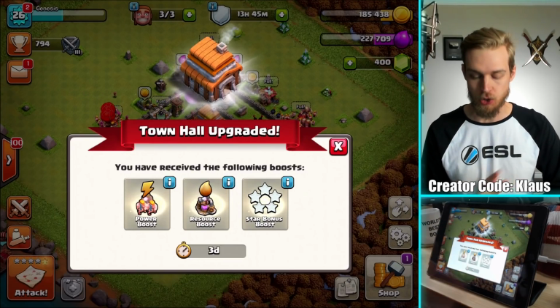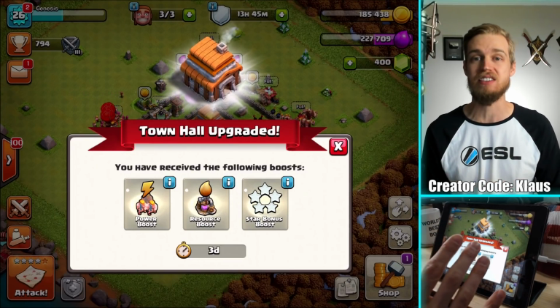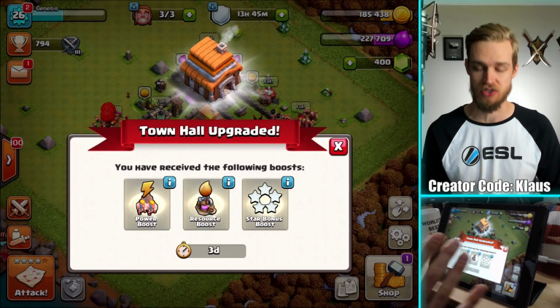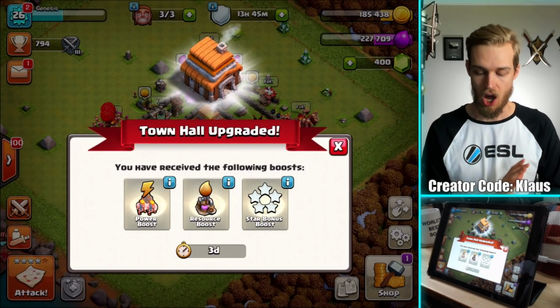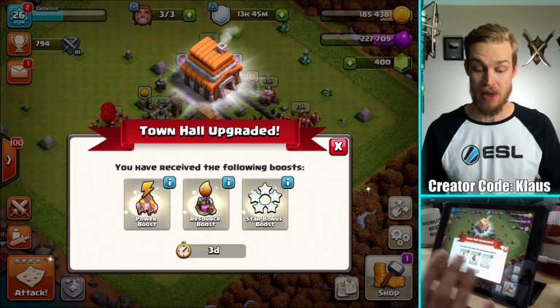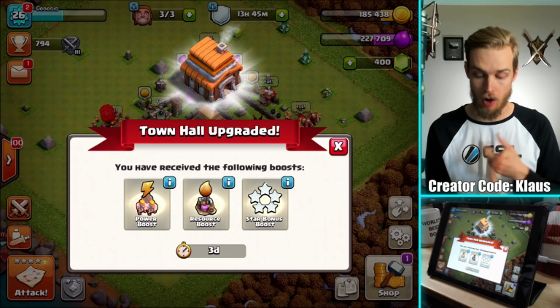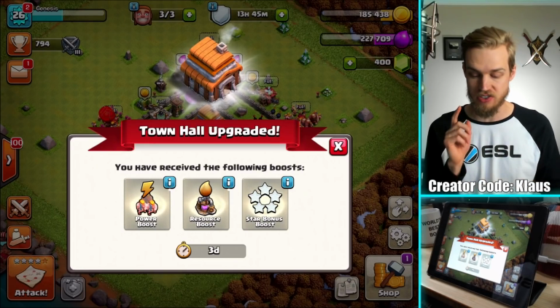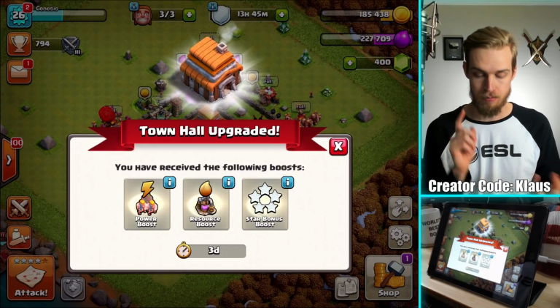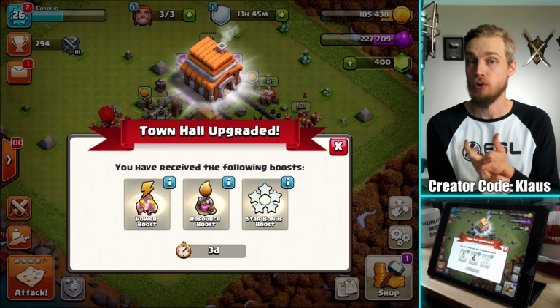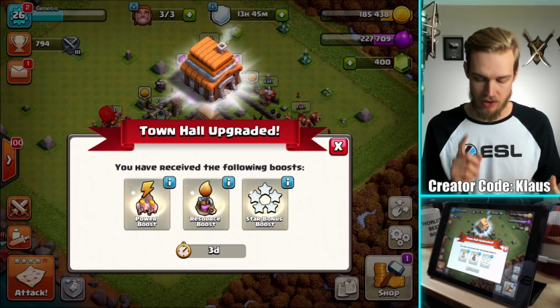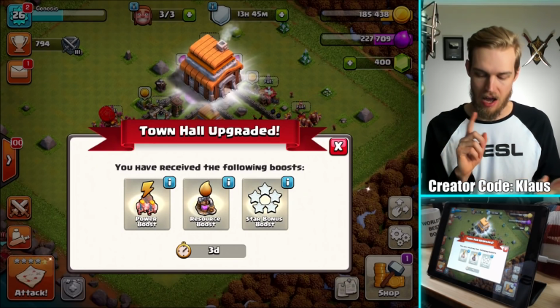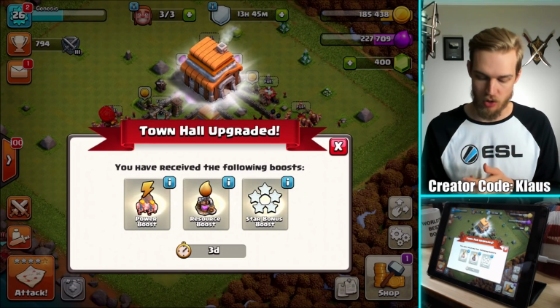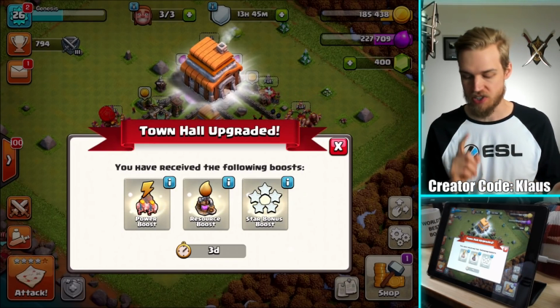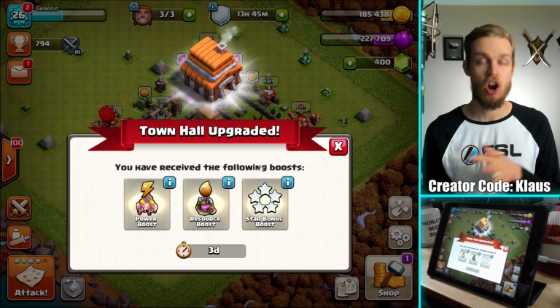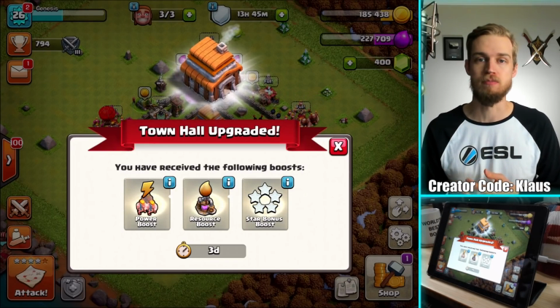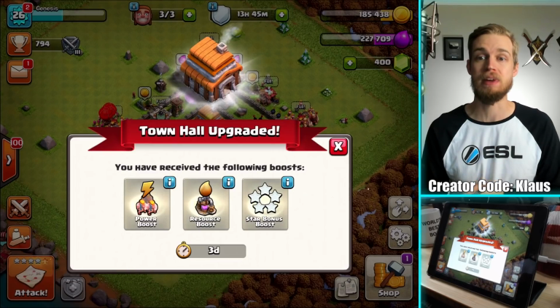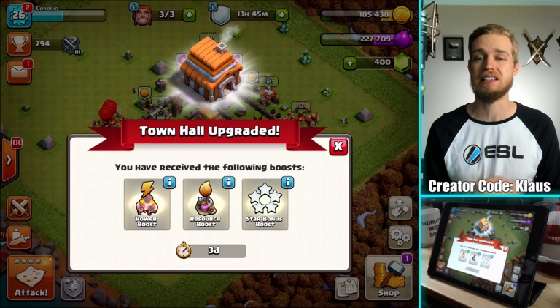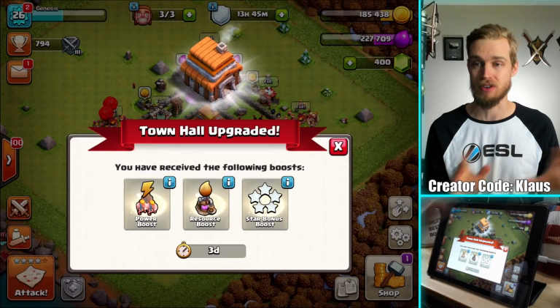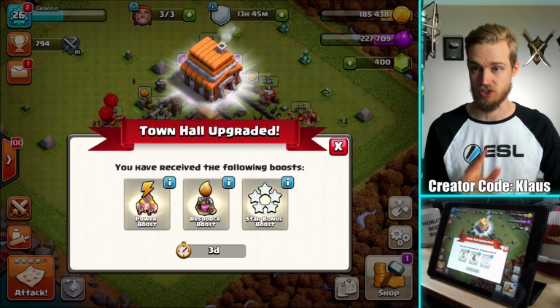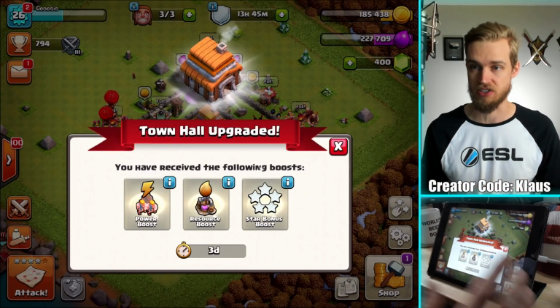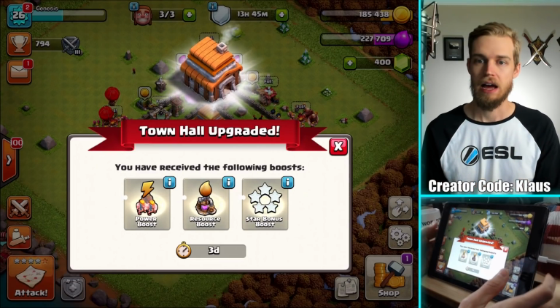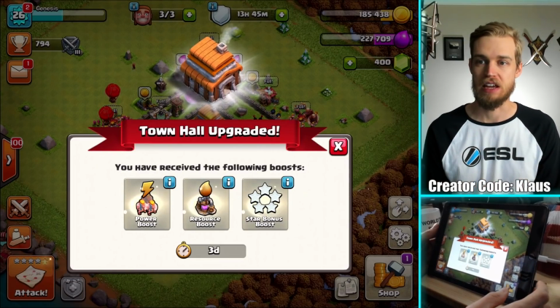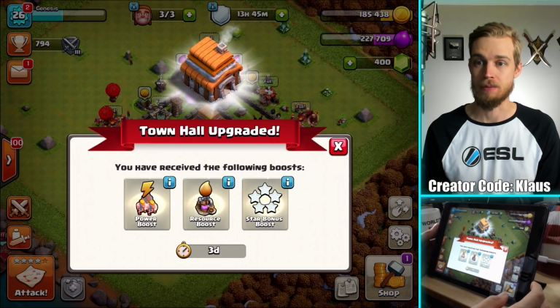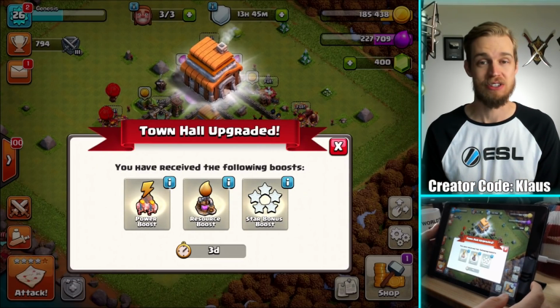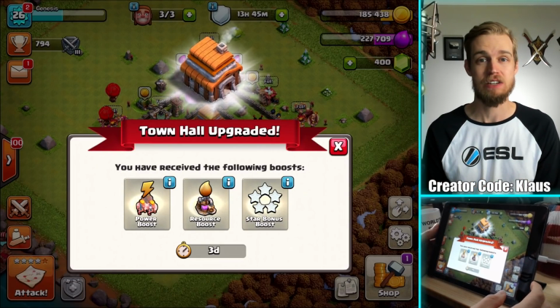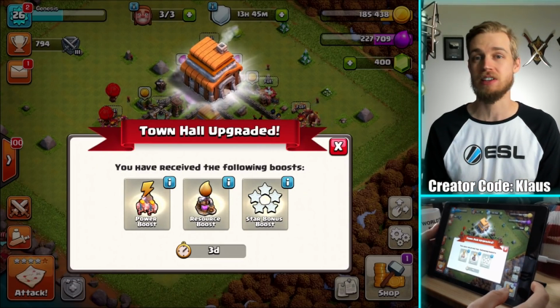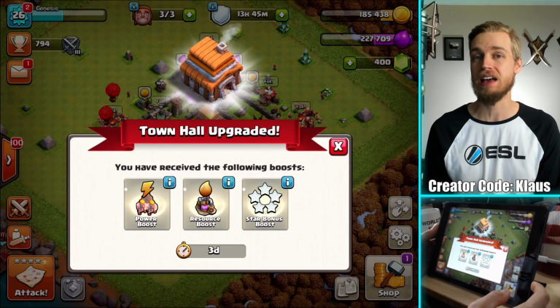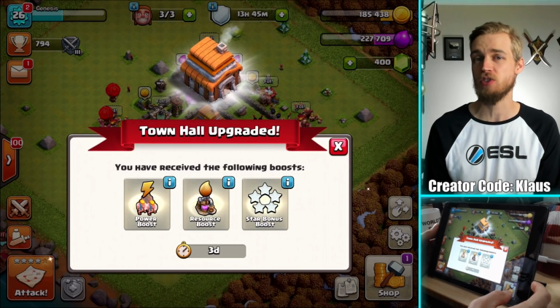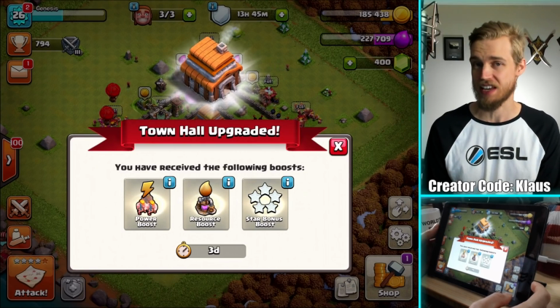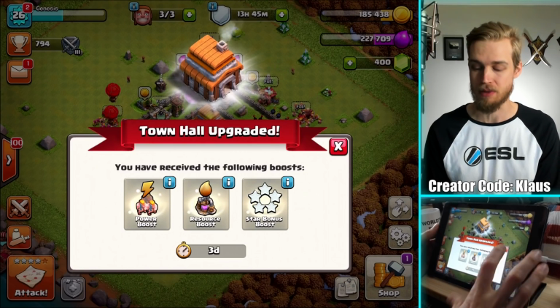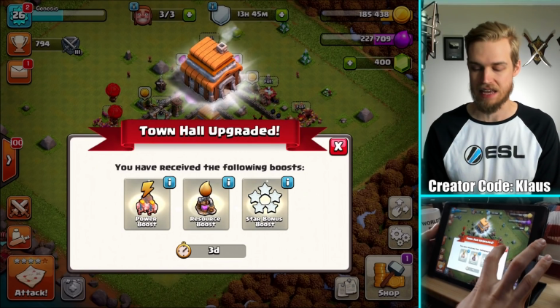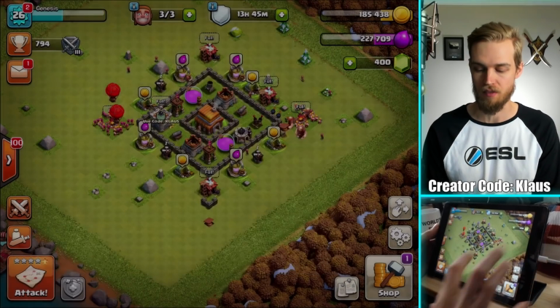I love these boosts, by the way. These three days of boosts are the best — power potions, power boost, resource boost, star bonus boost. It just makes everything so much easier, and I am excited to take advantage of some of the extra perks of being a Town Hall 5.